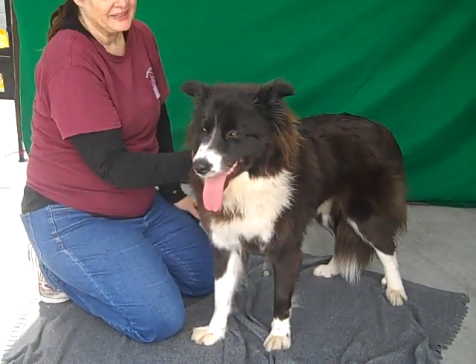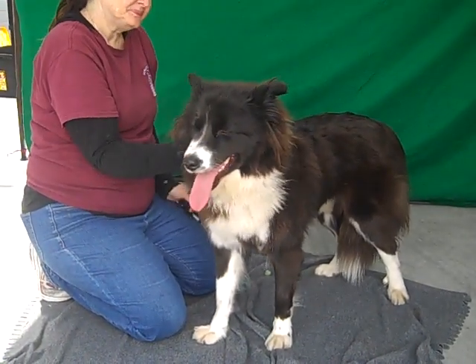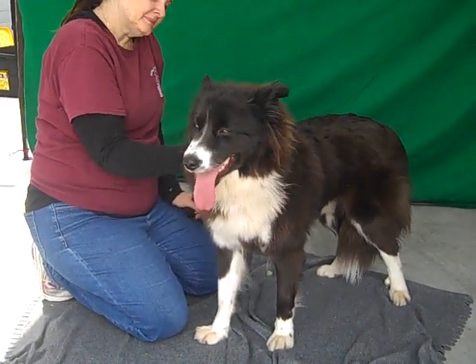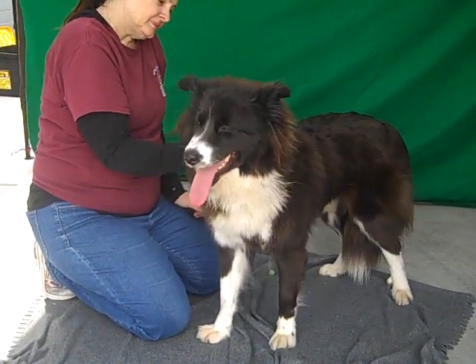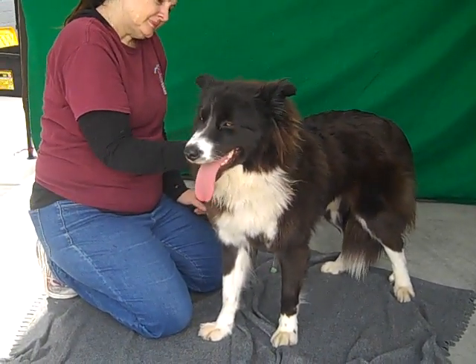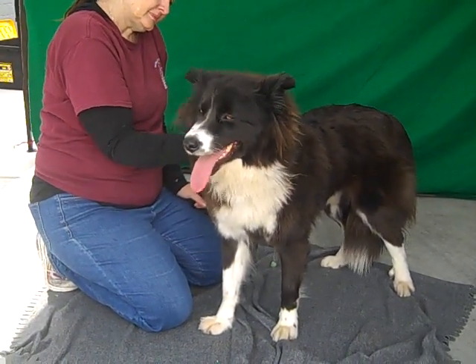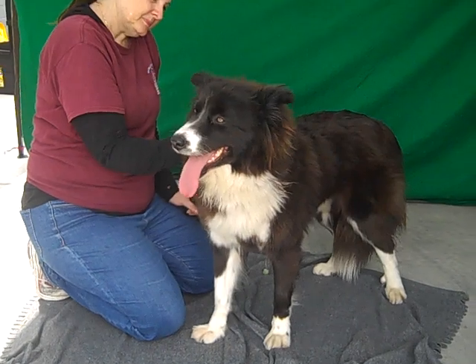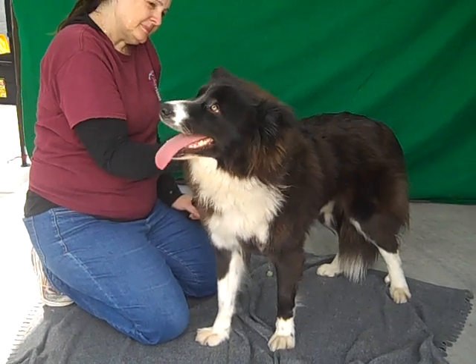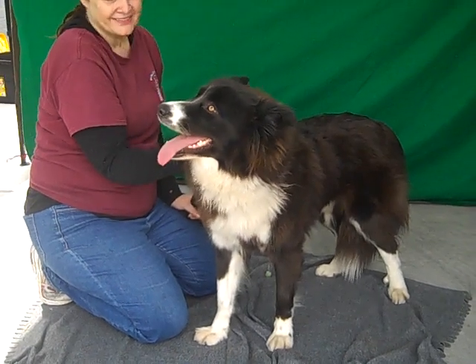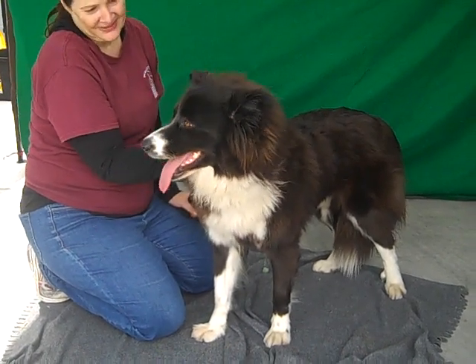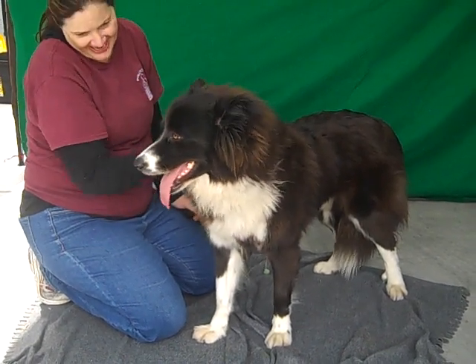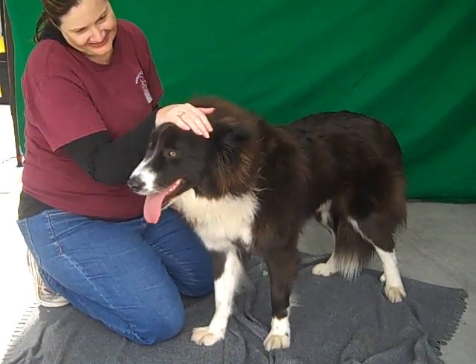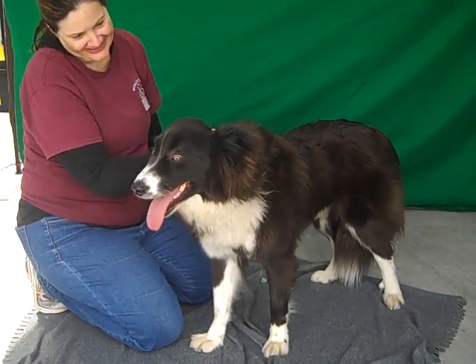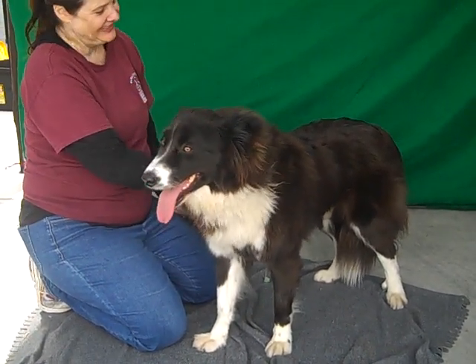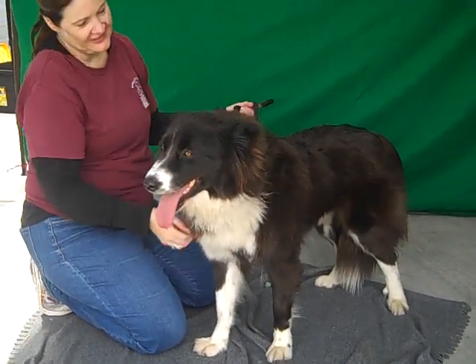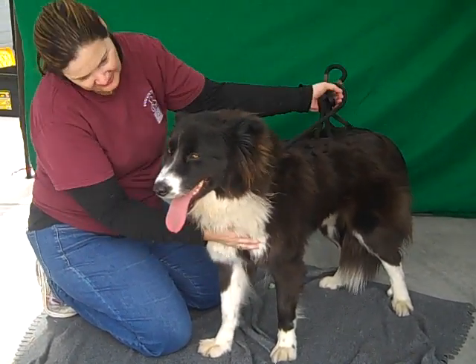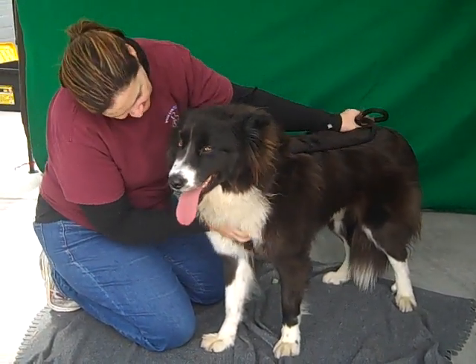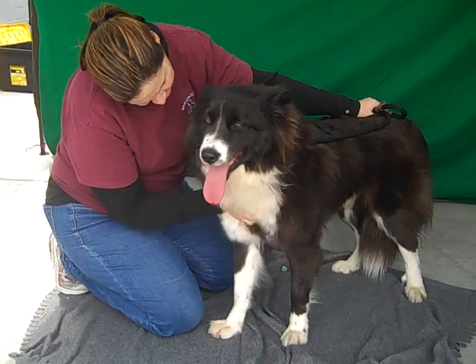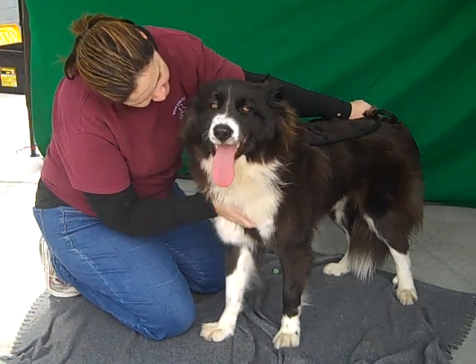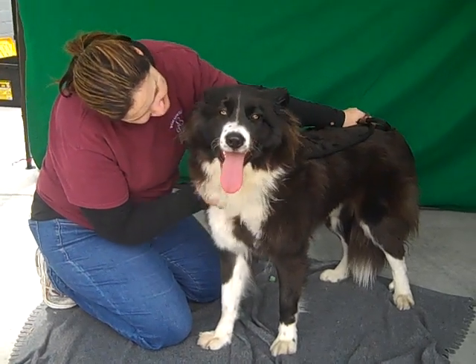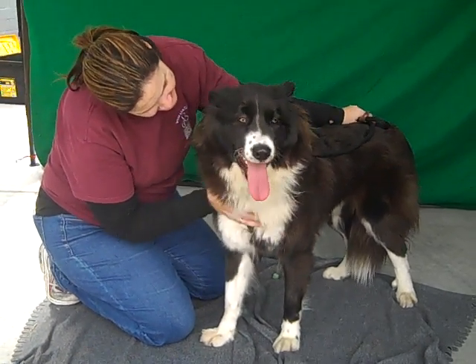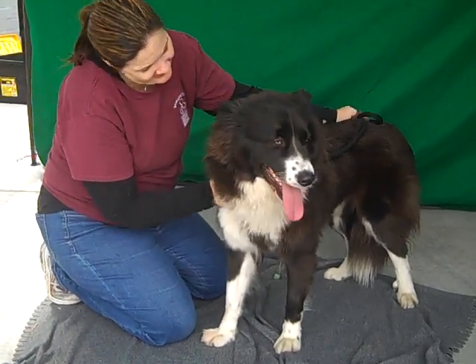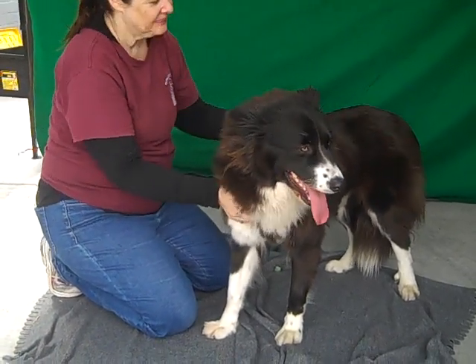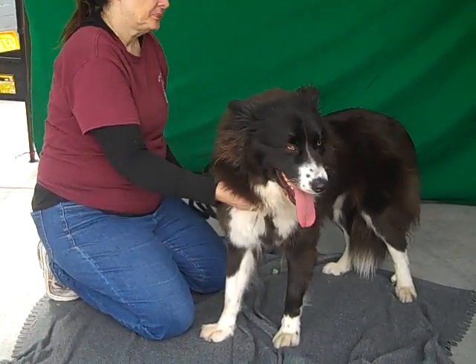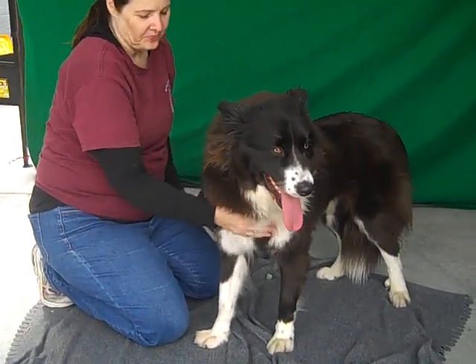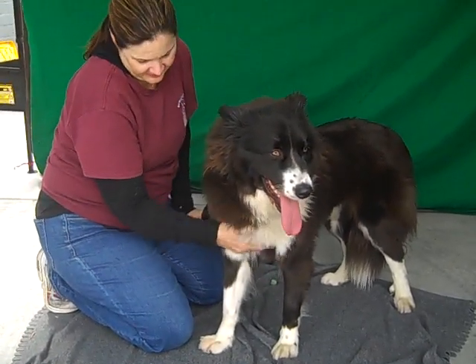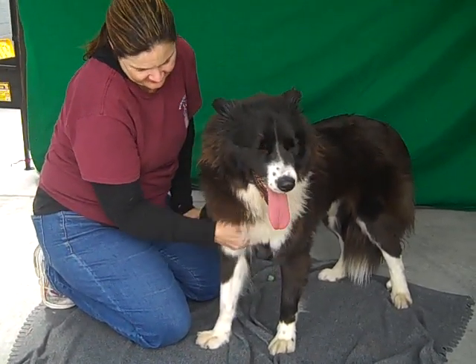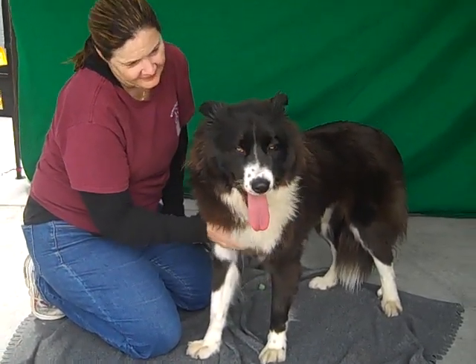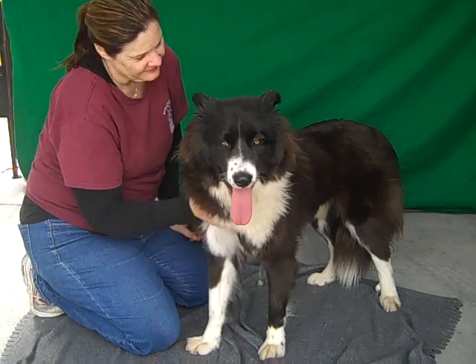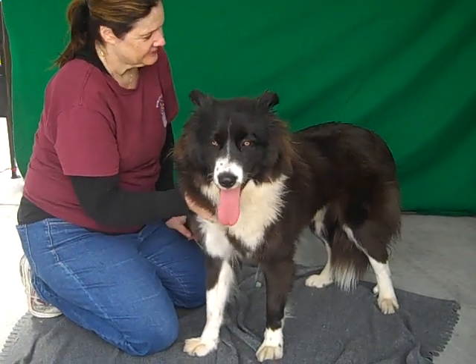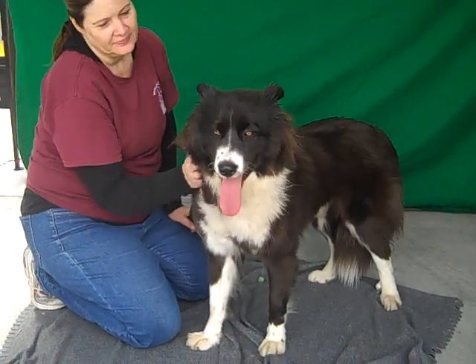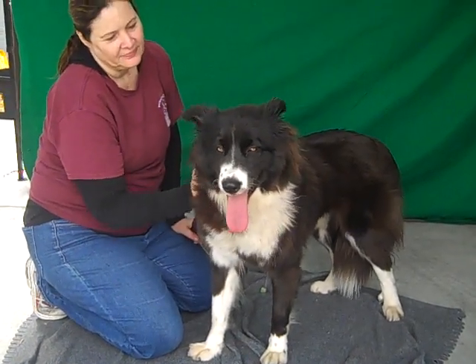She is 52 pounds. She came to the shelter on March 14th as an owner surrender. She is spayed. We think she is about one year old approximately — she just has this great puppy energy.